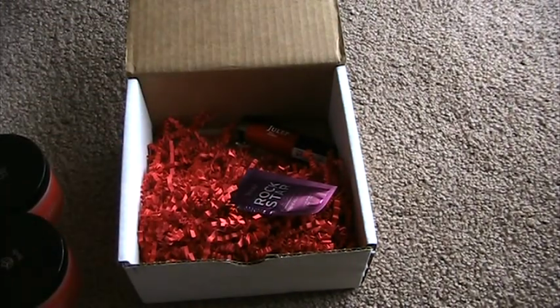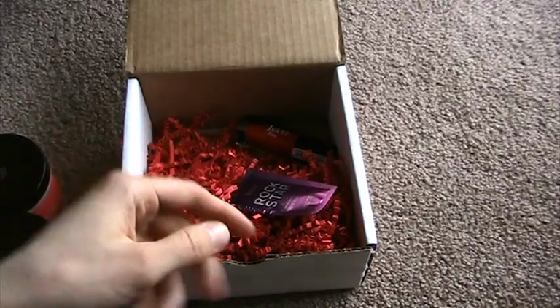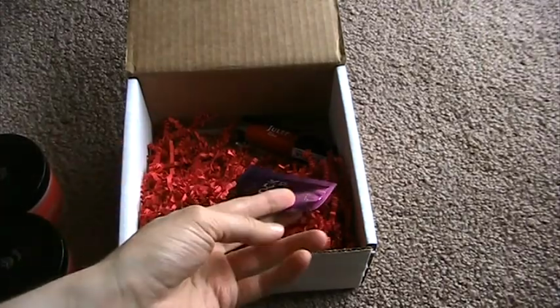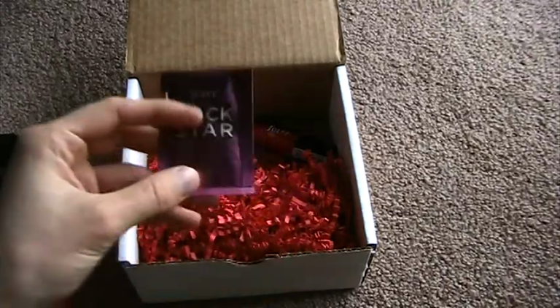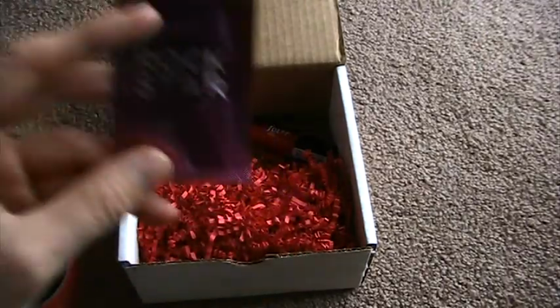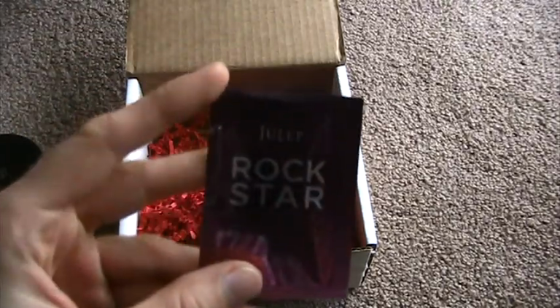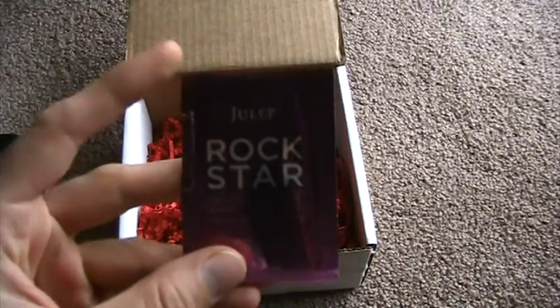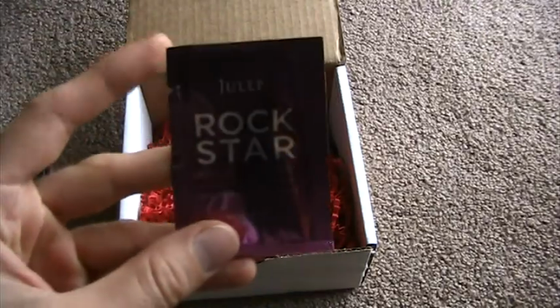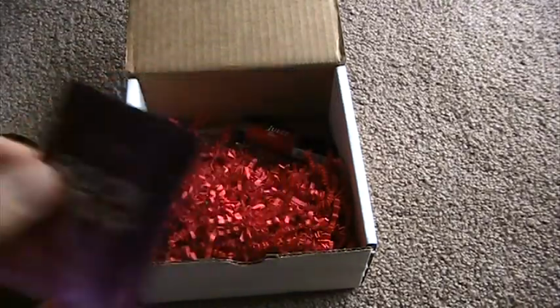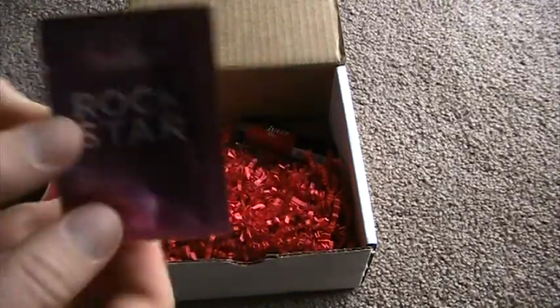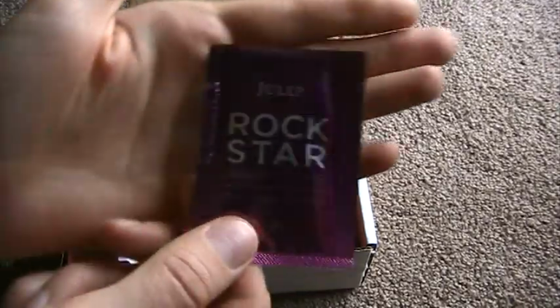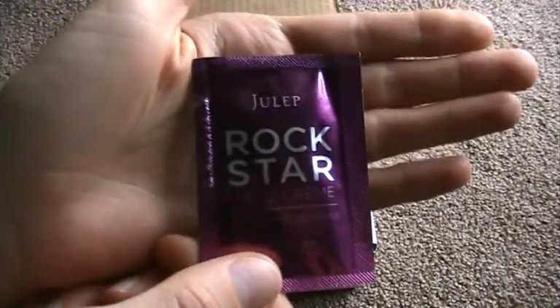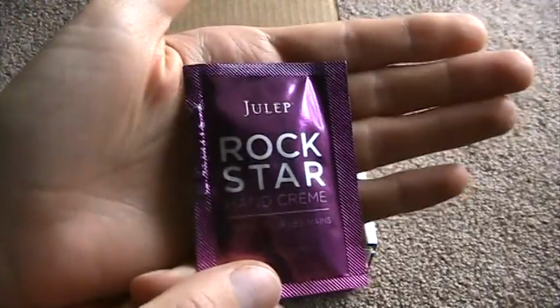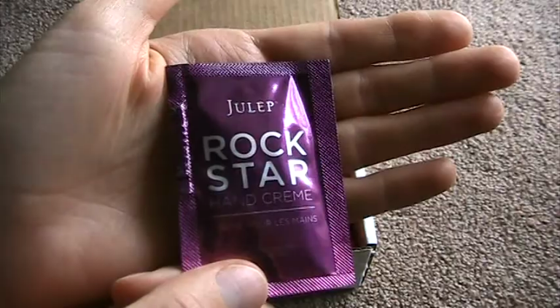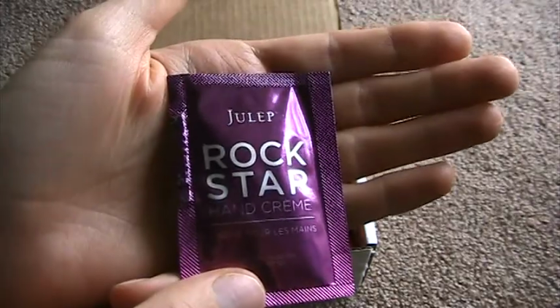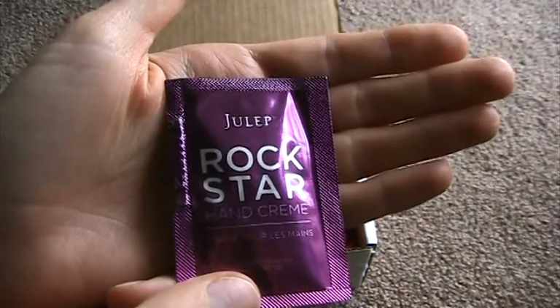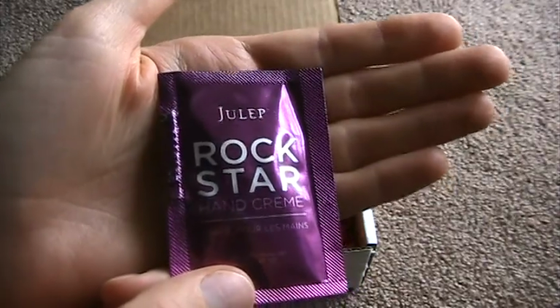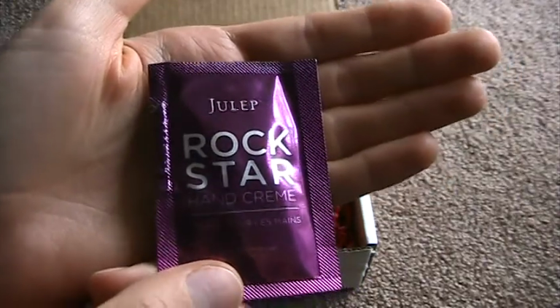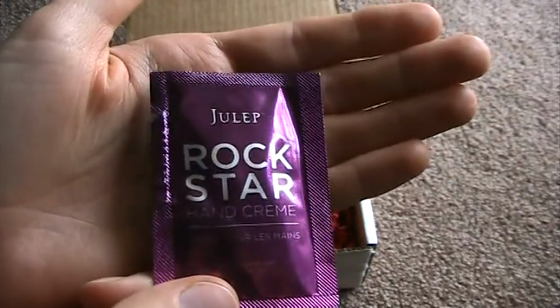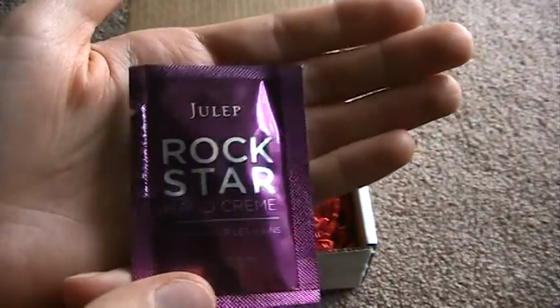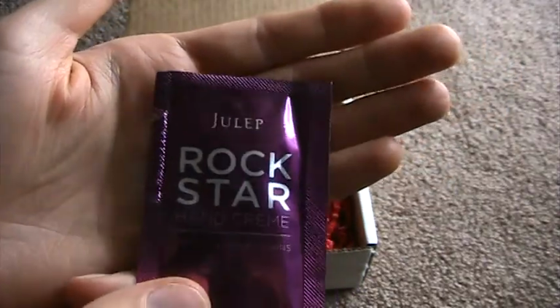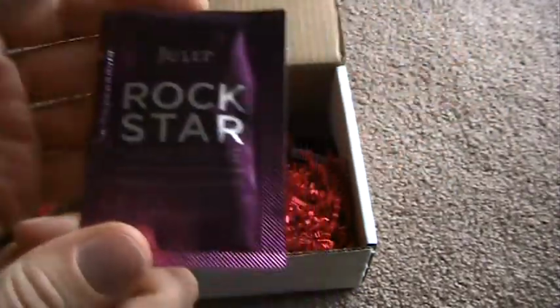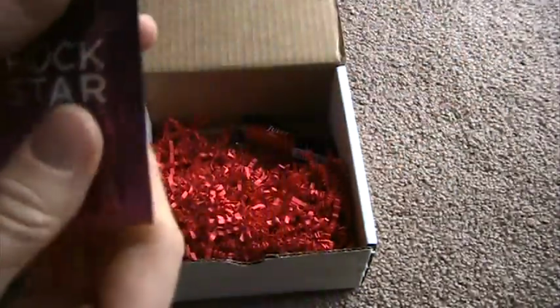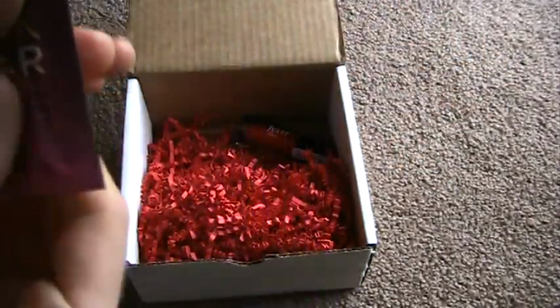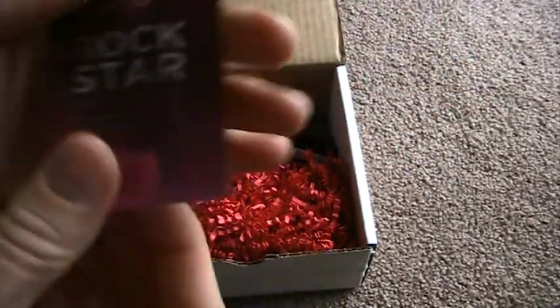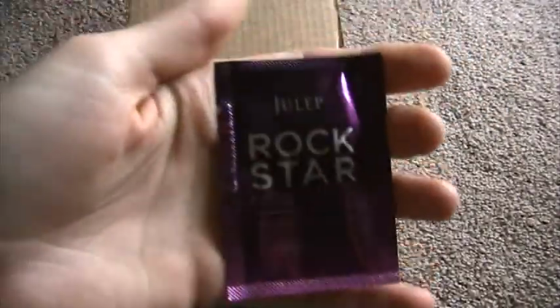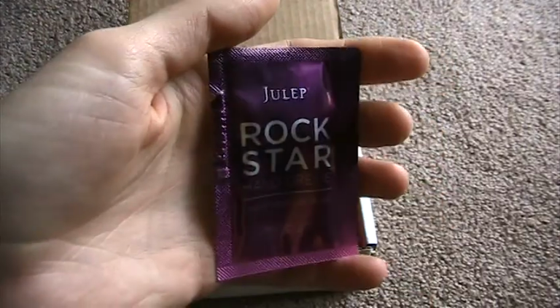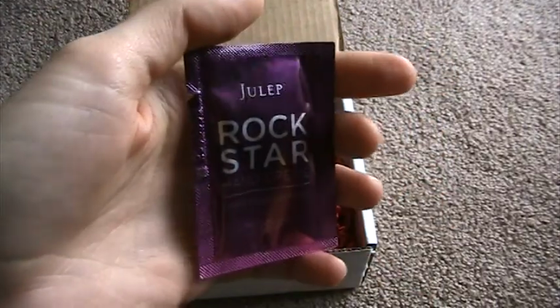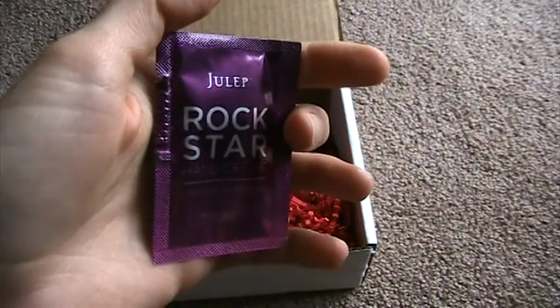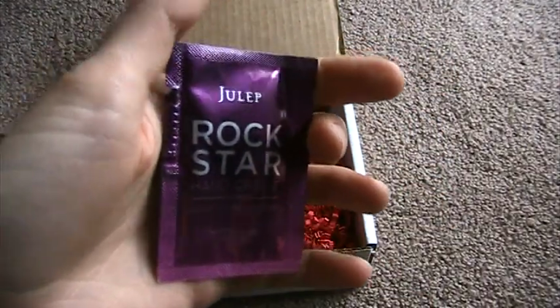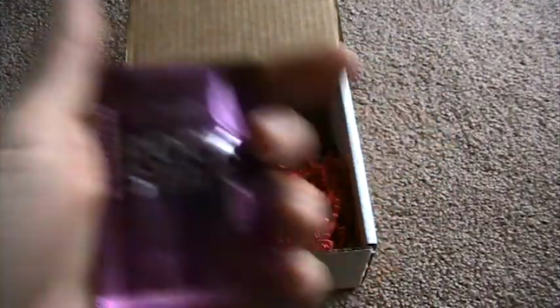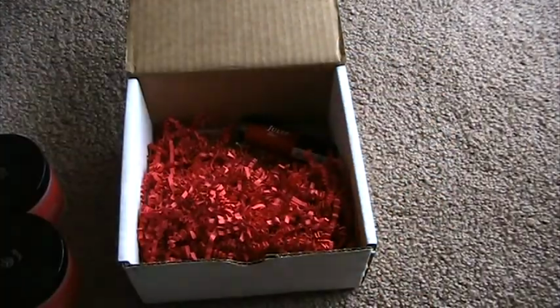In this box I also got a sample of the Rockstar Hand Cream. I love these little sample packets — I love using them at work and keeping them in my bag. This is good for two or three good applications, and I love this stuff.